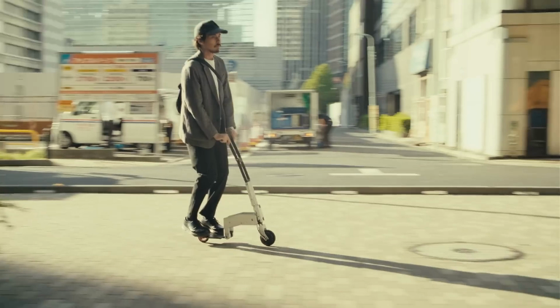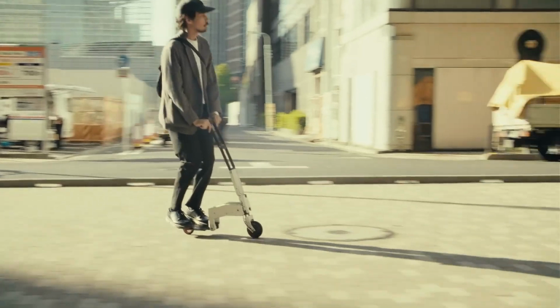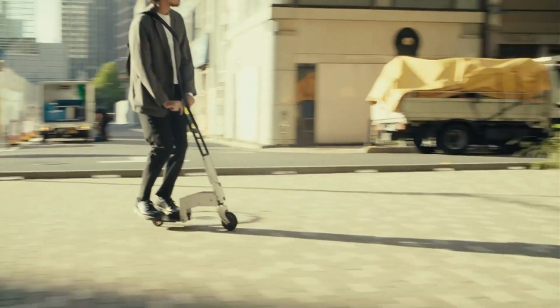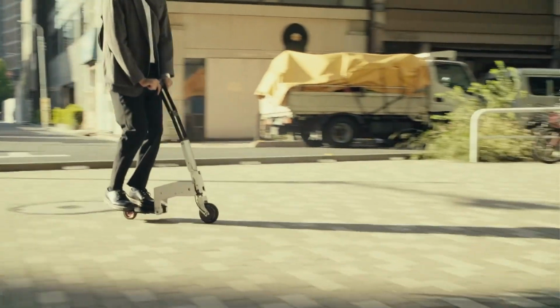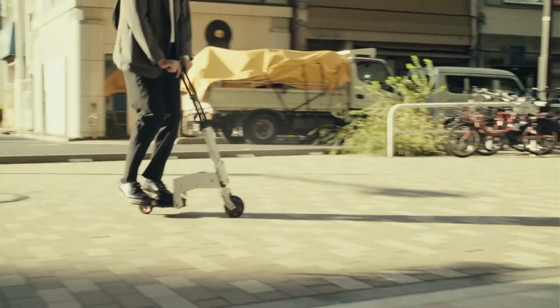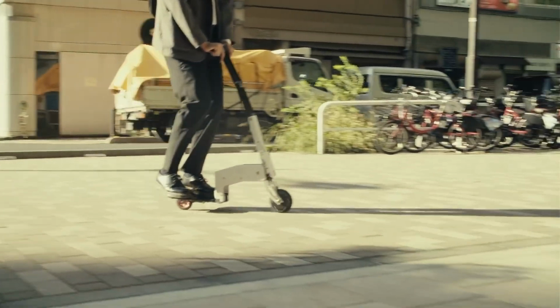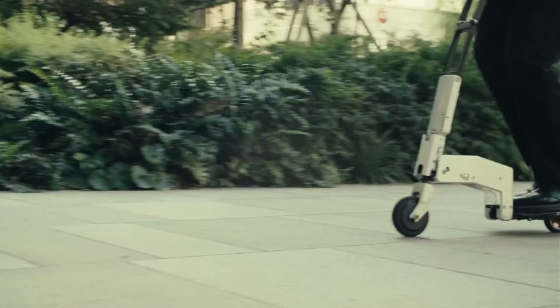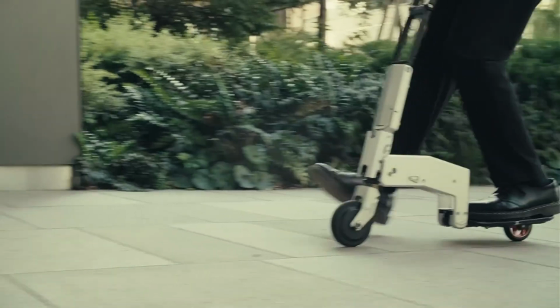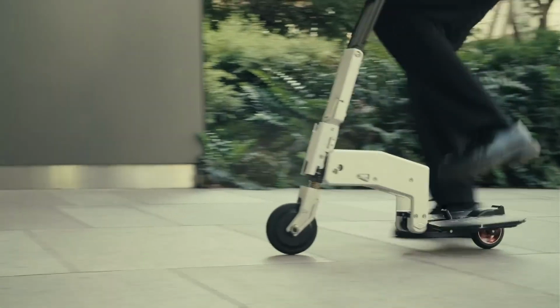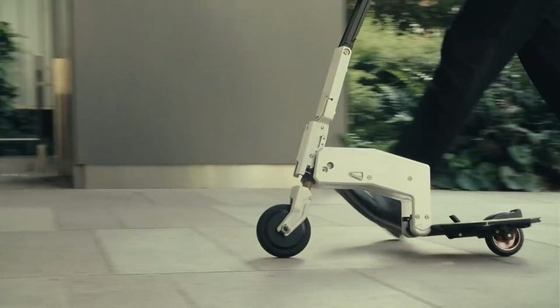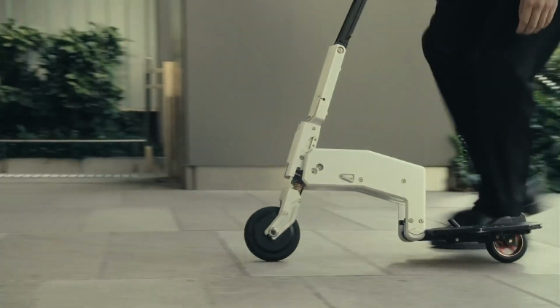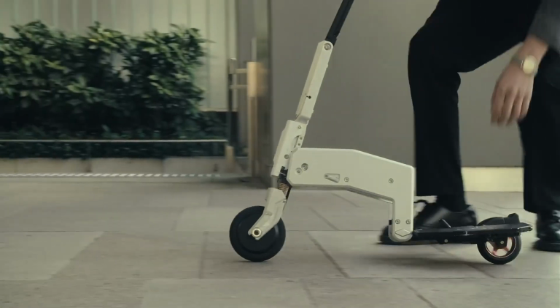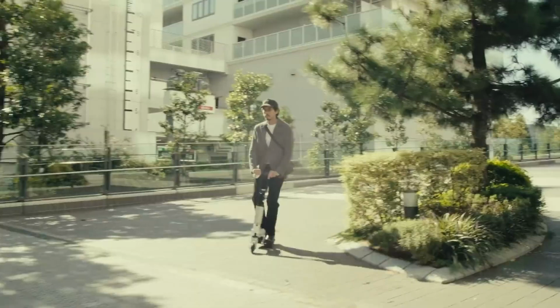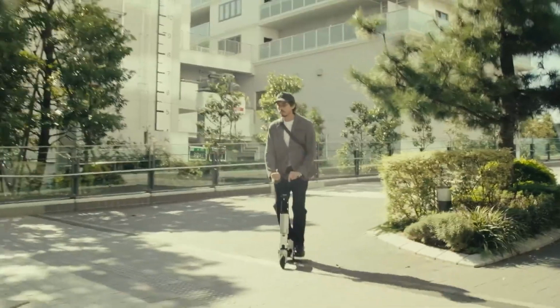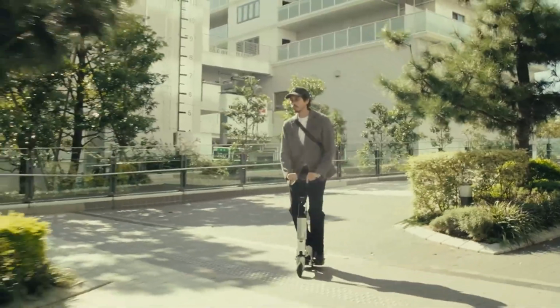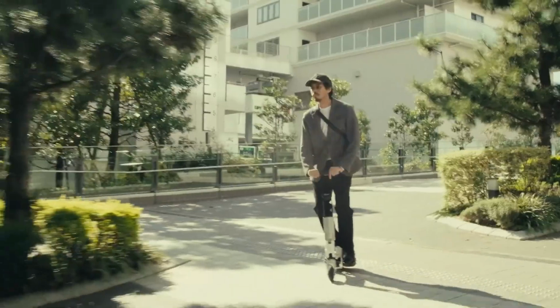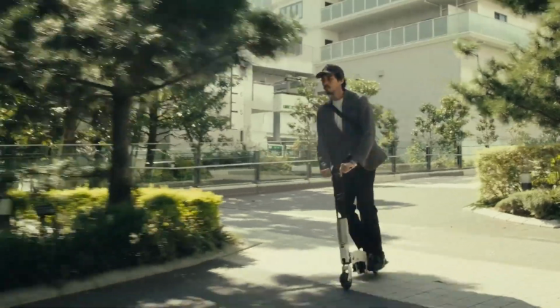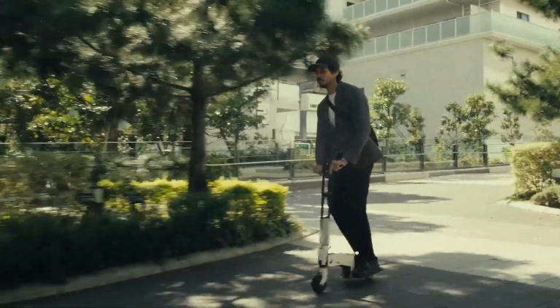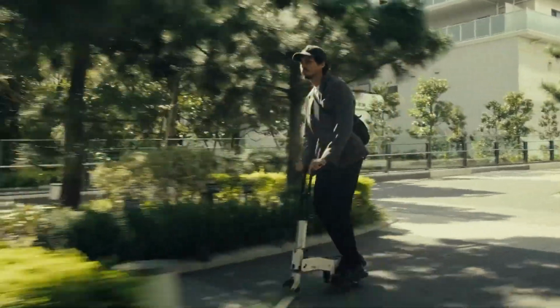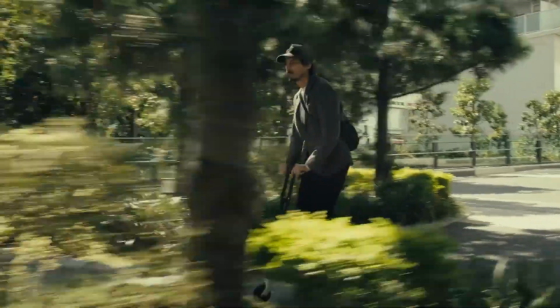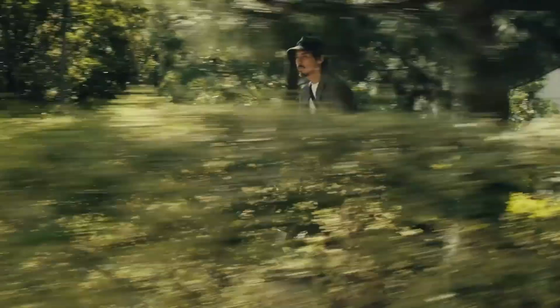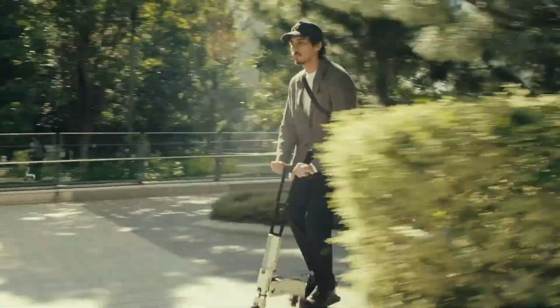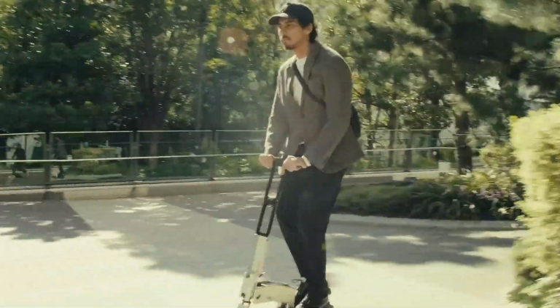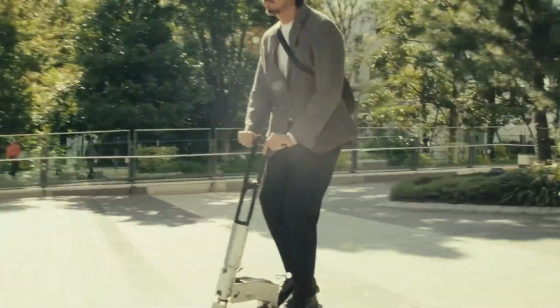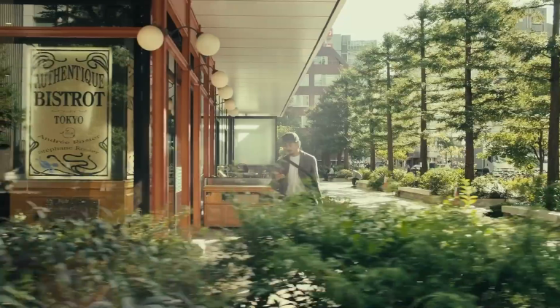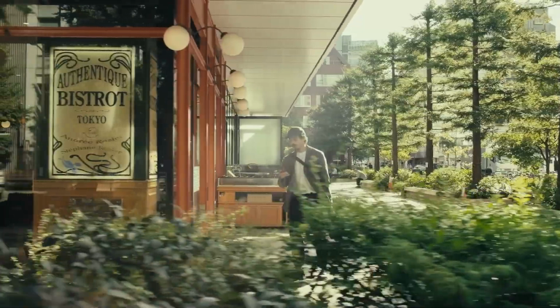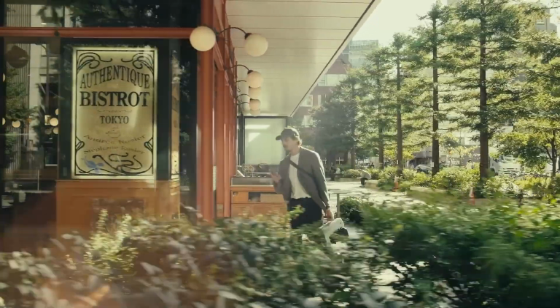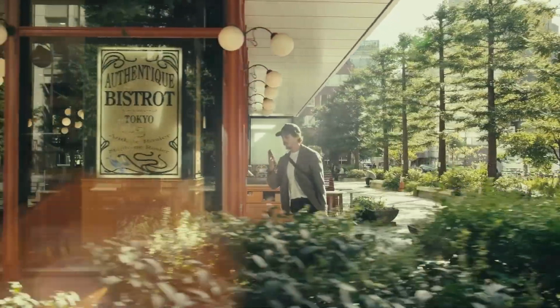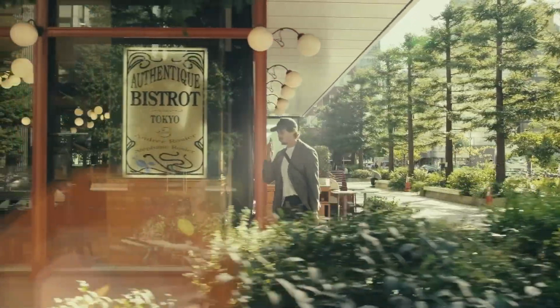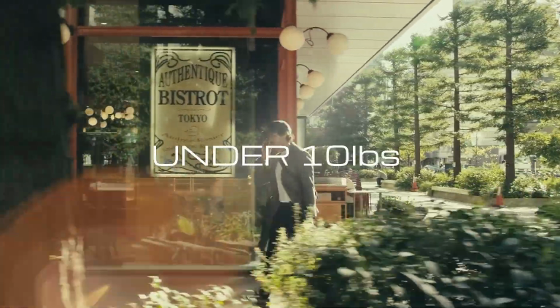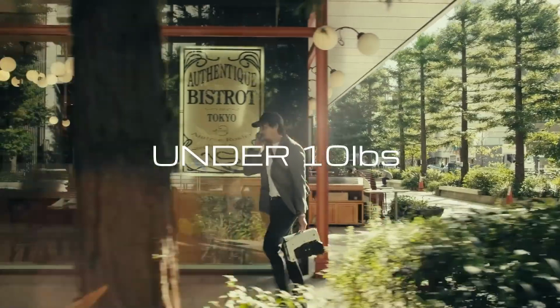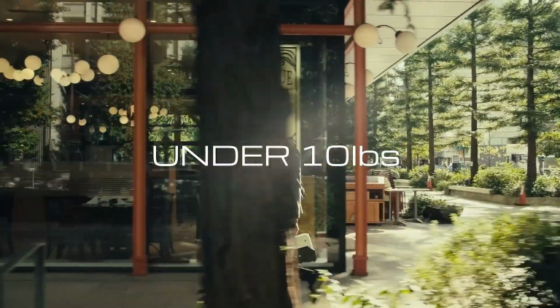Folded, it's no bigger than a thick book, but unfolded and you've got a nimble, high-tech scooter capable of reaching 24 kilometers per hour and covering up to 11 kilometers on a single charge.